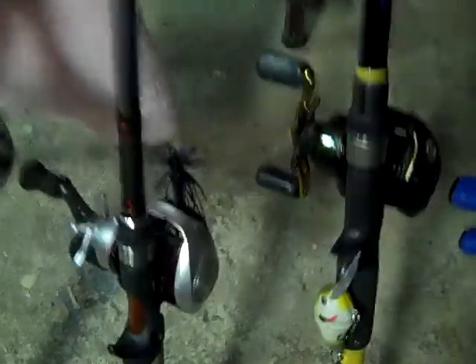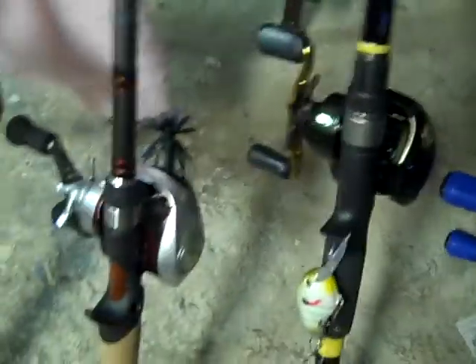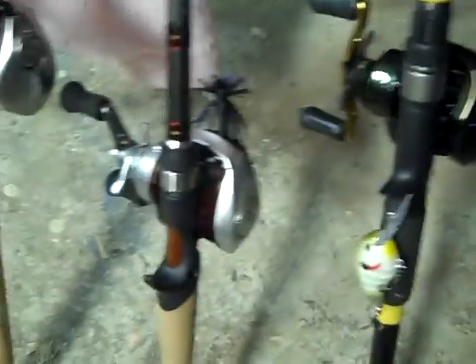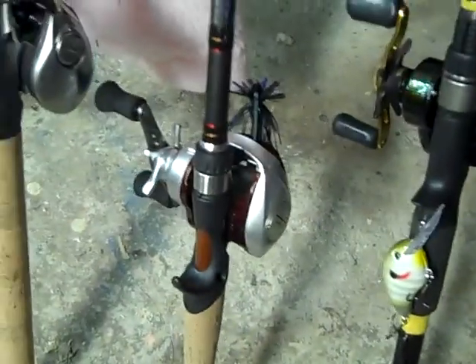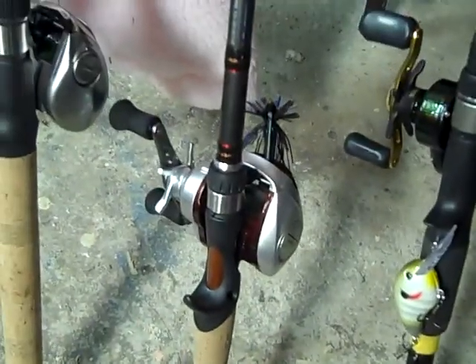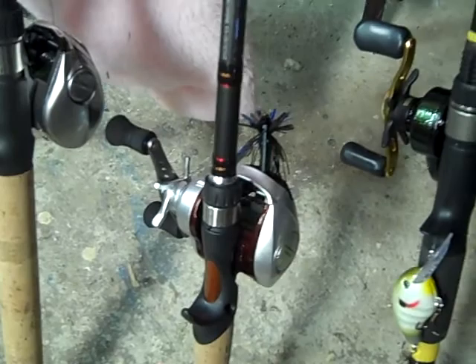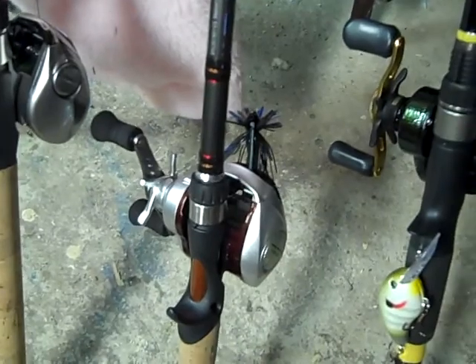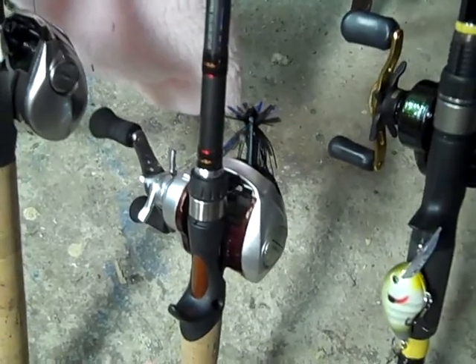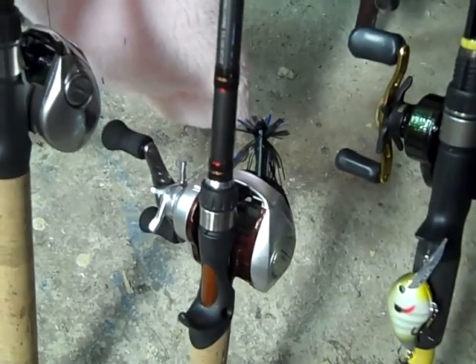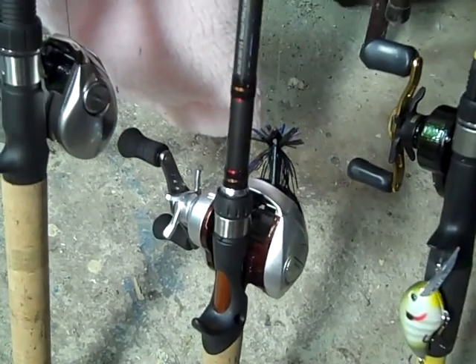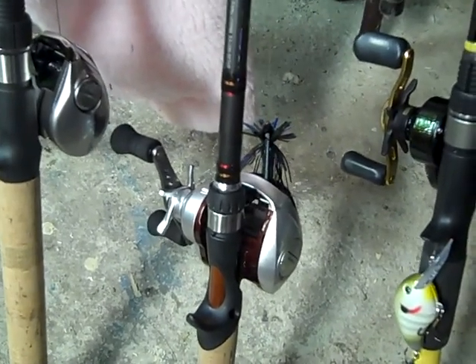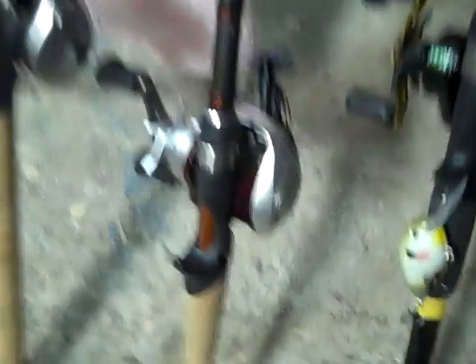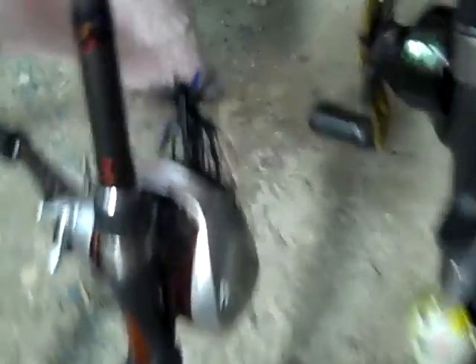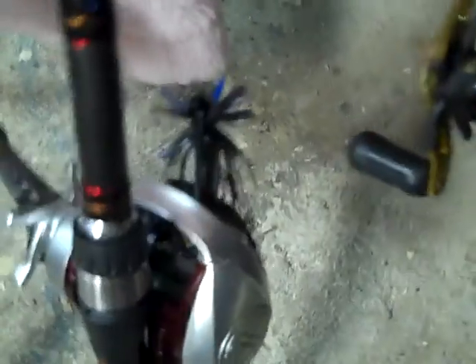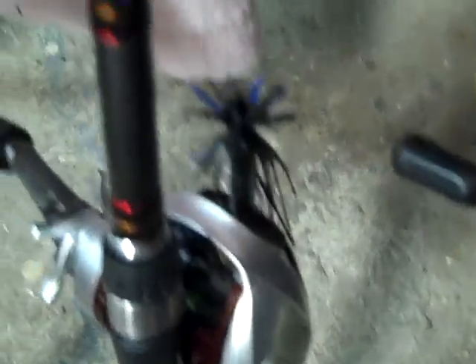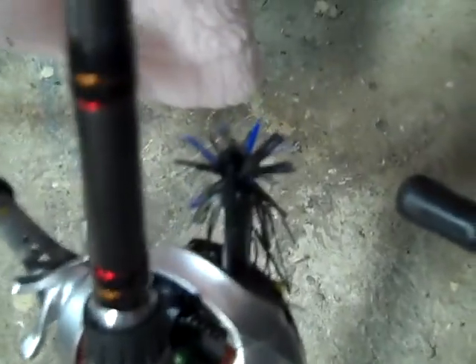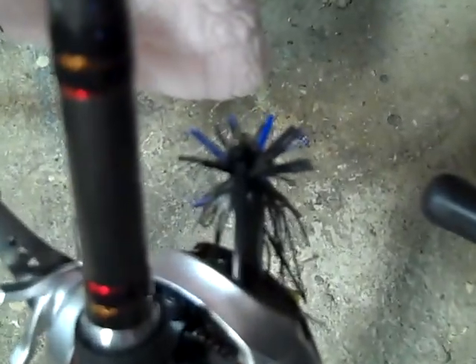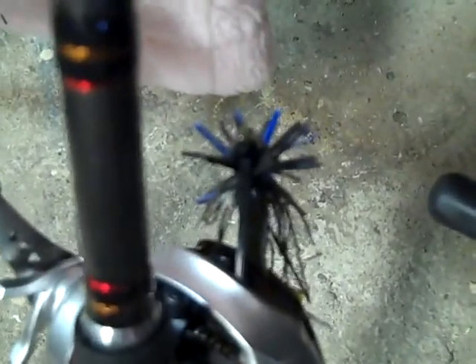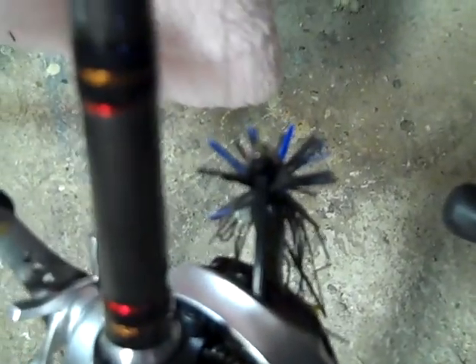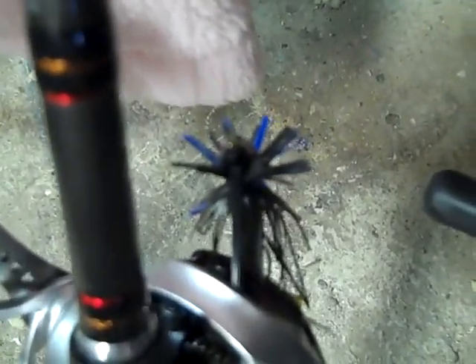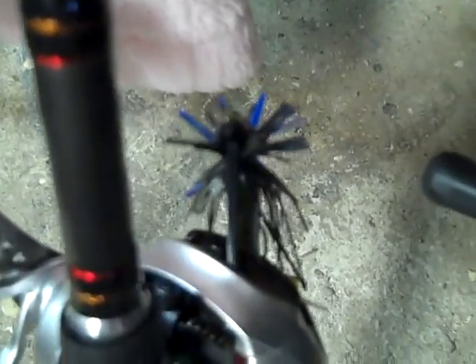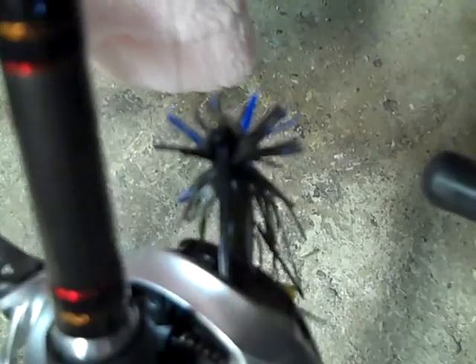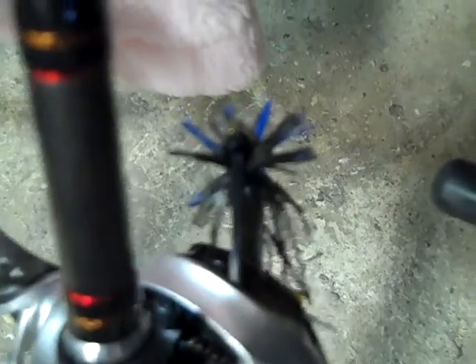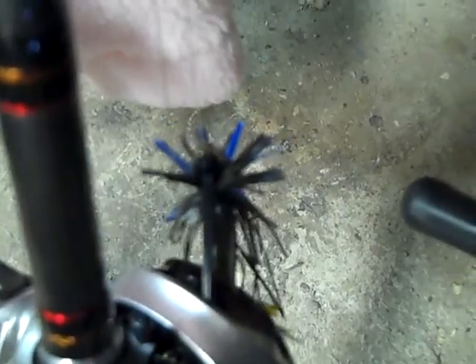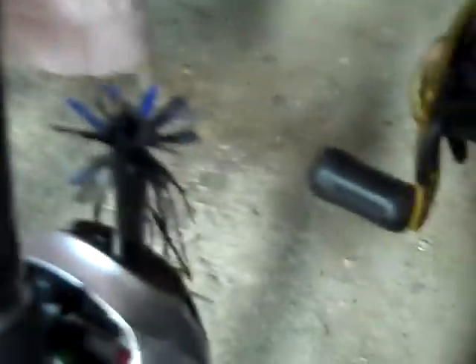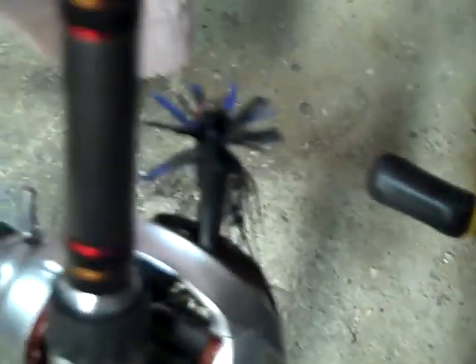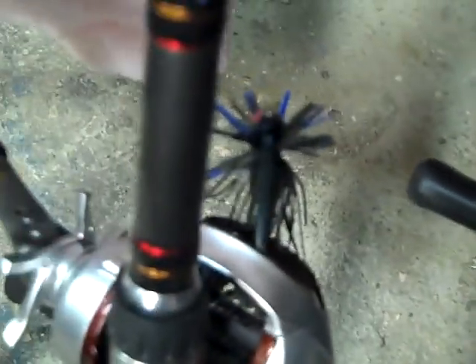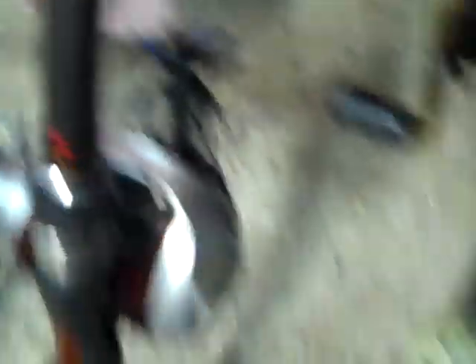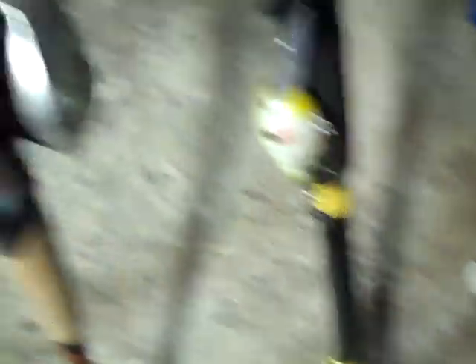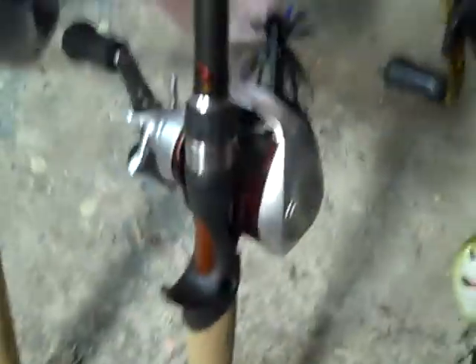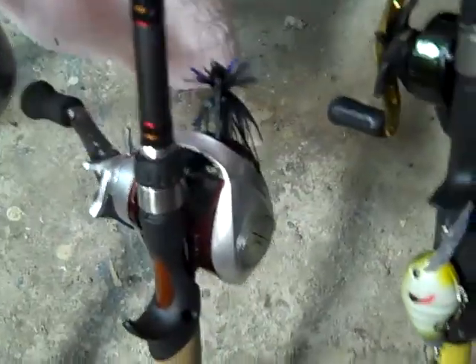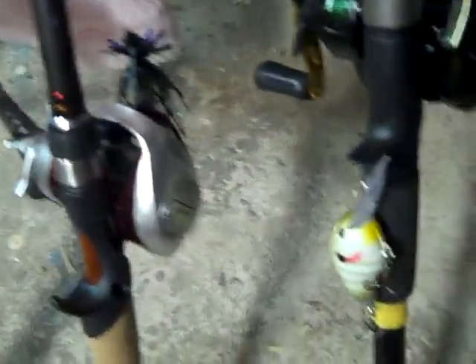And that is a Shimano Kanan. This is my jig rod — I have an Omega finesse jig on there.